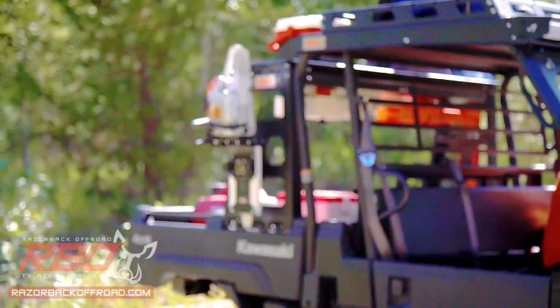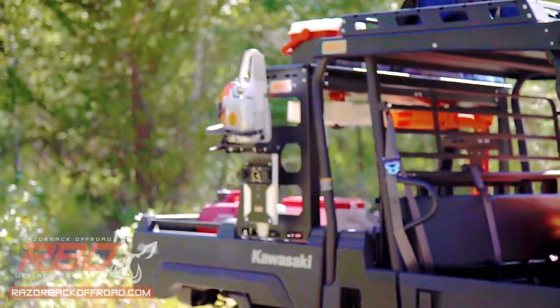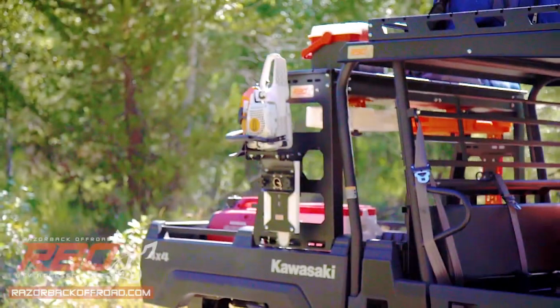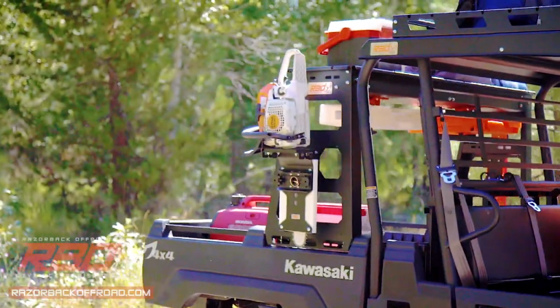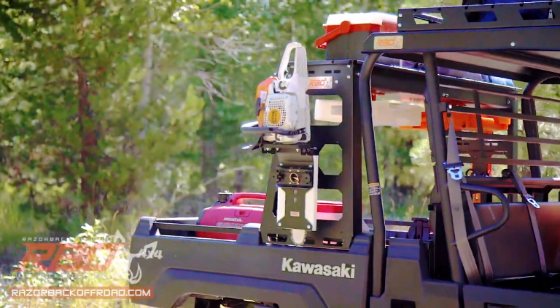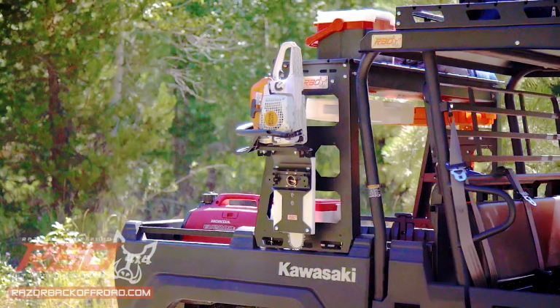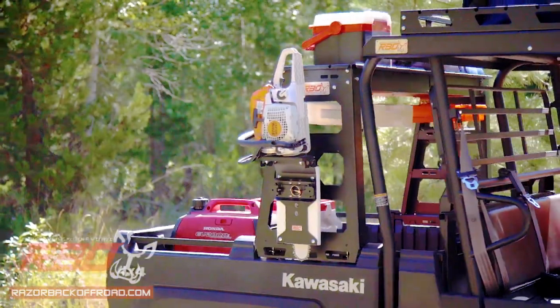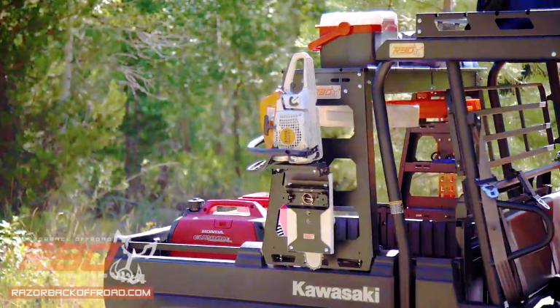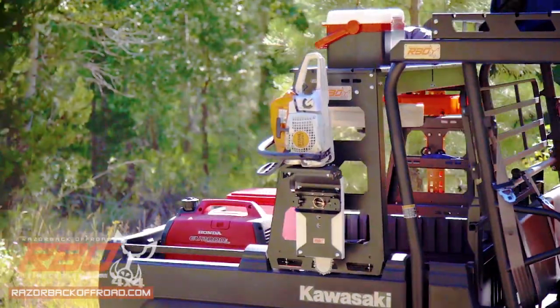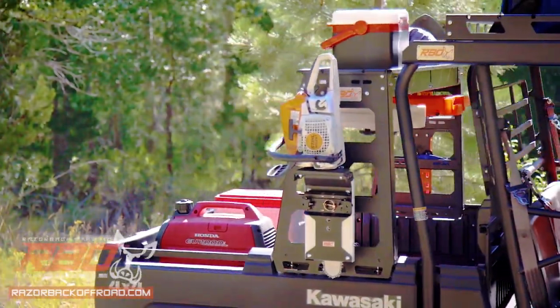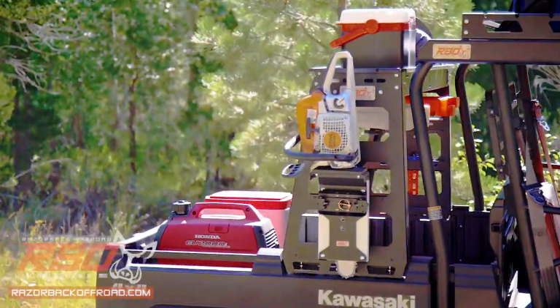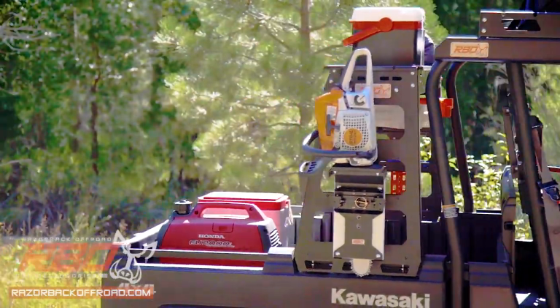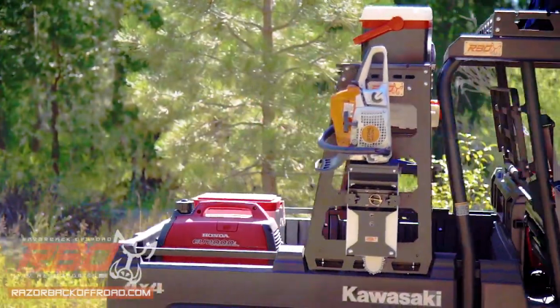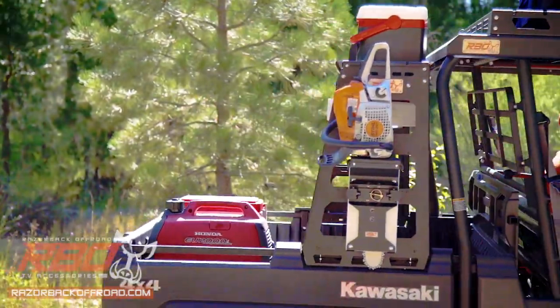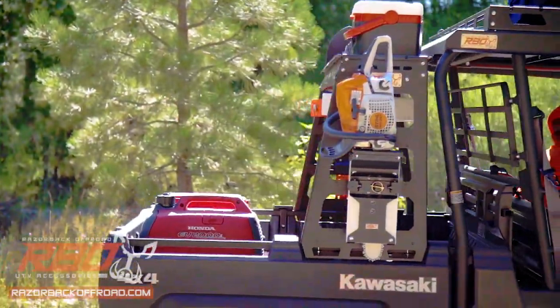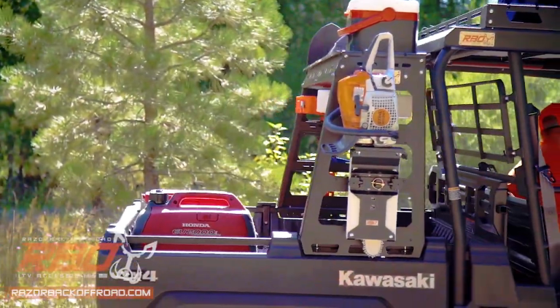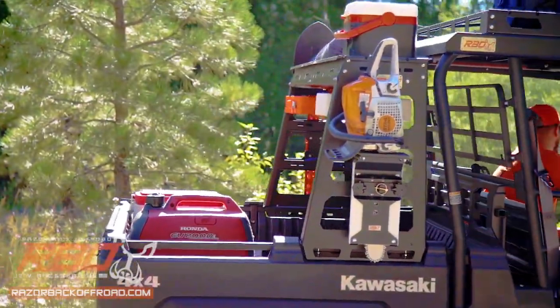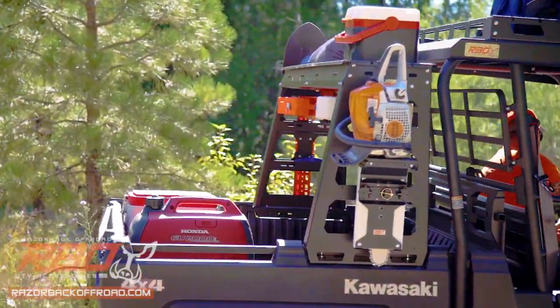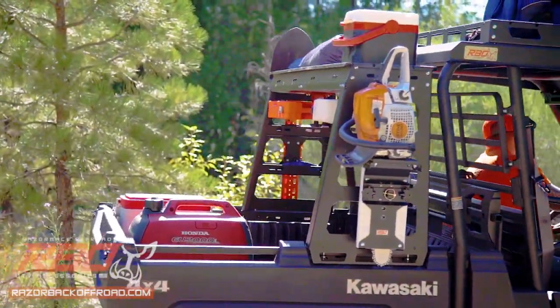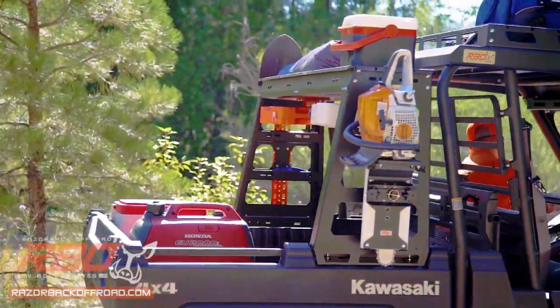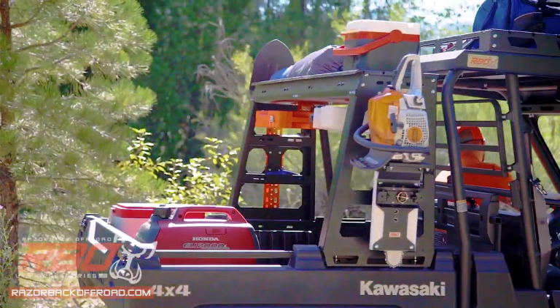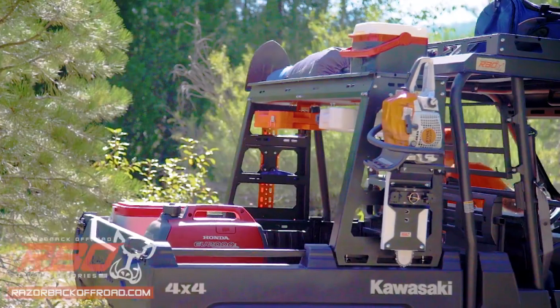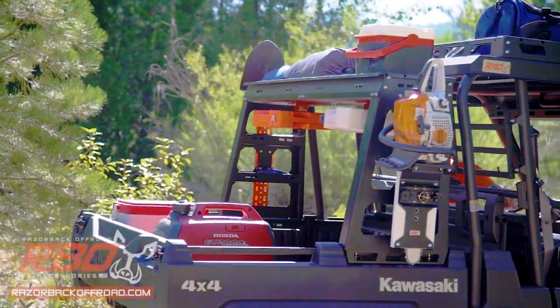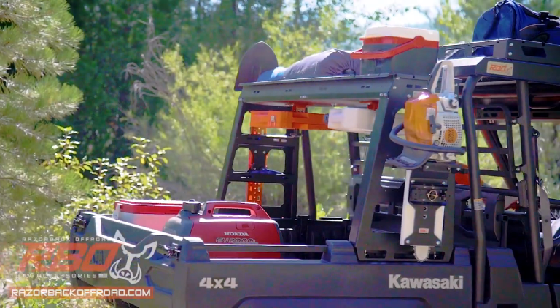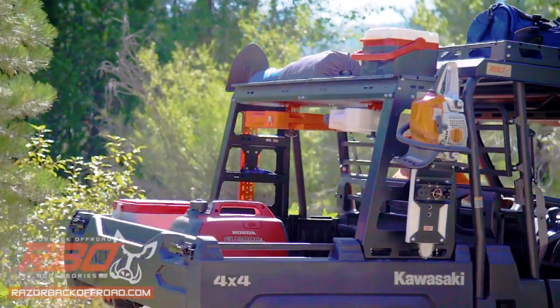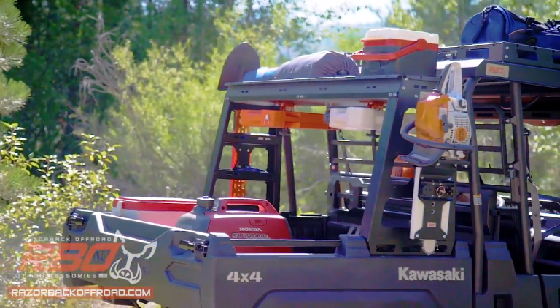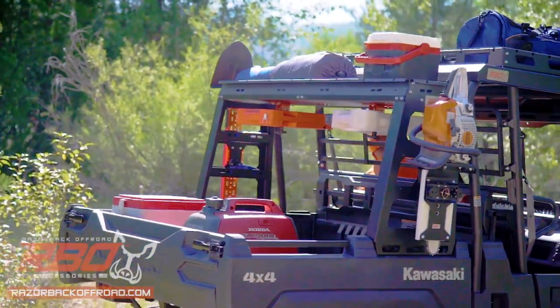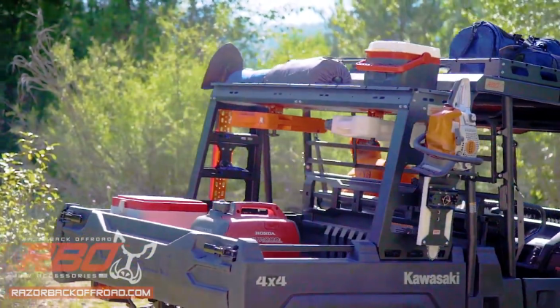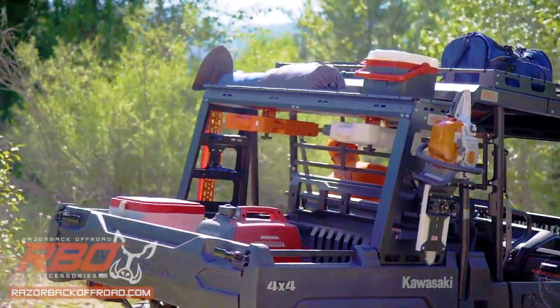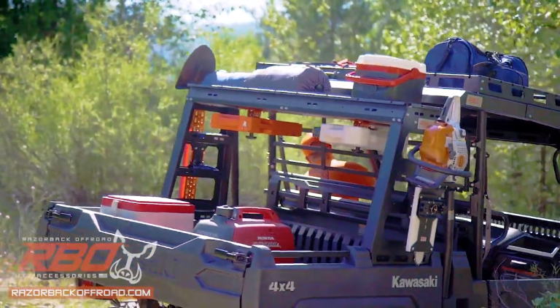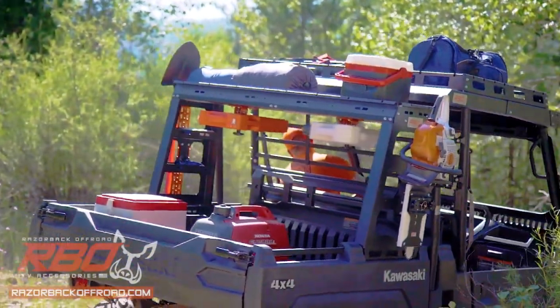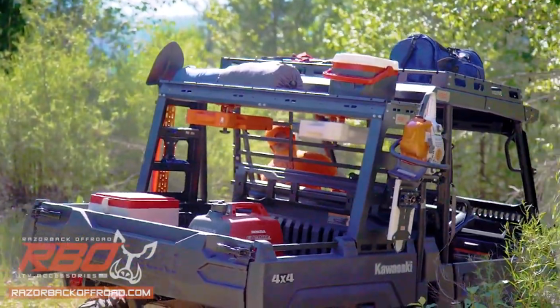When stored, a platform supports the chainsaw motor and features bungee tie-down locations for a stable ride down the trail, keeping your bumper spikes and felling dogs from getting dulled while traveling.